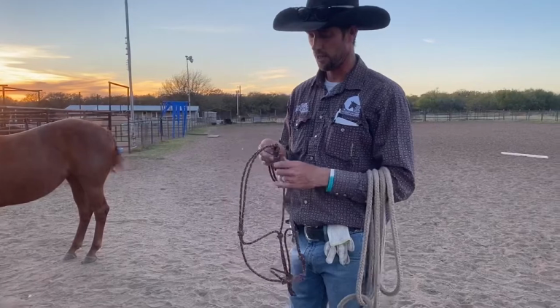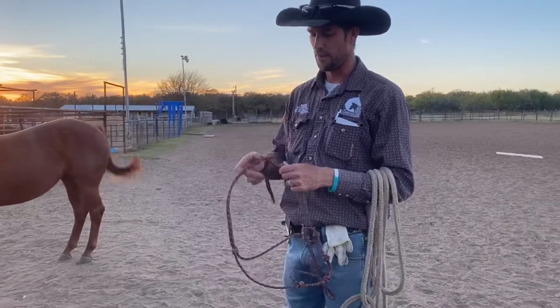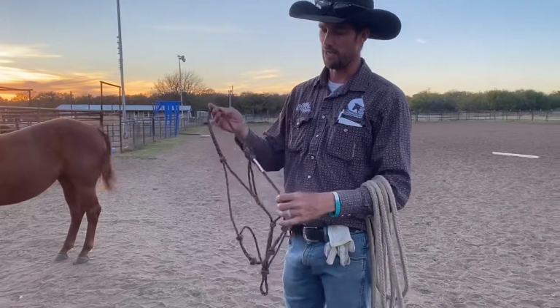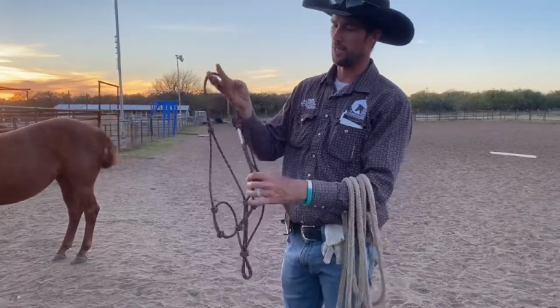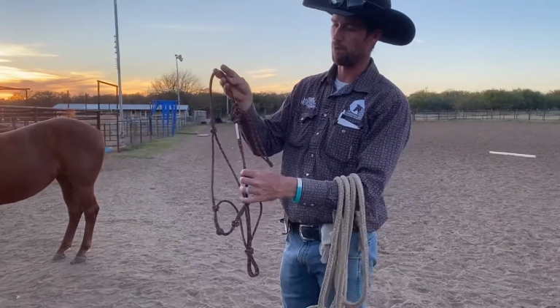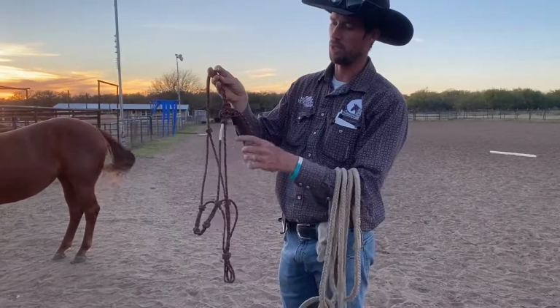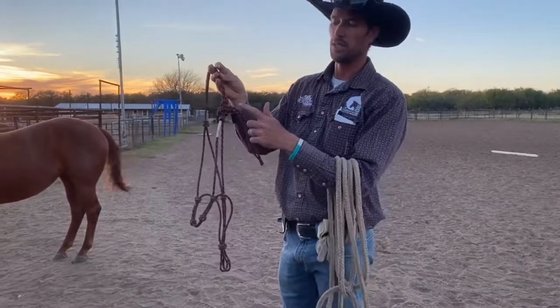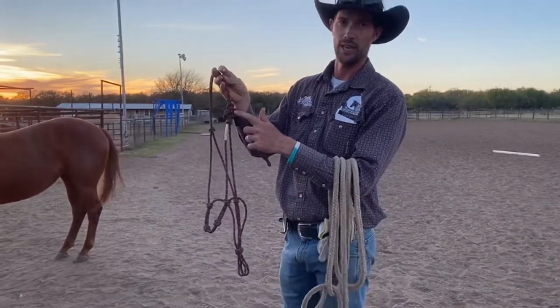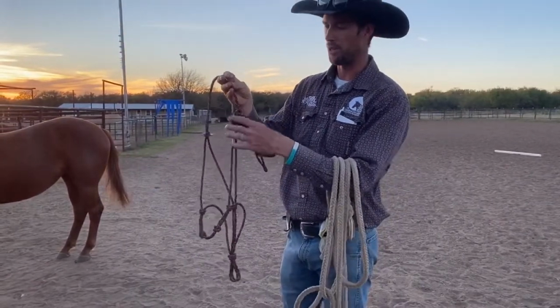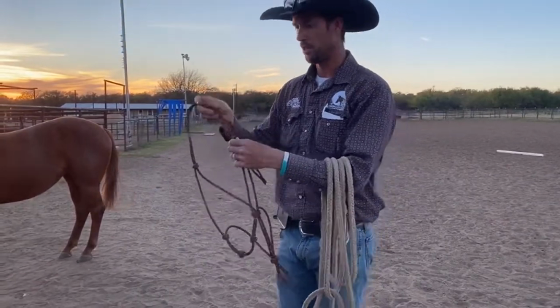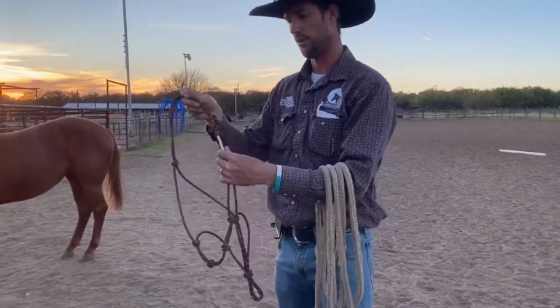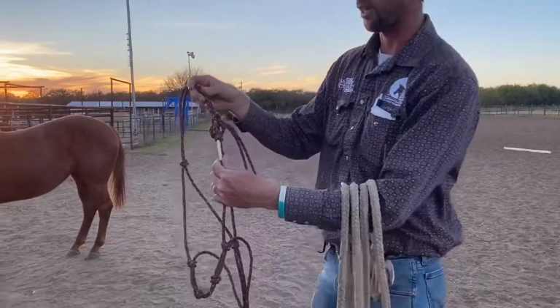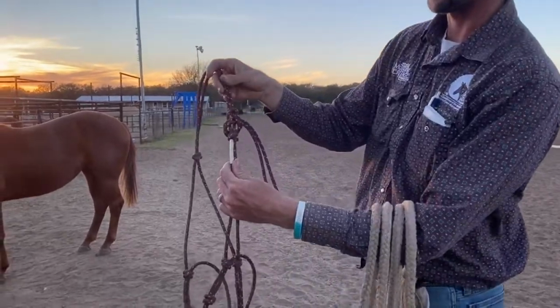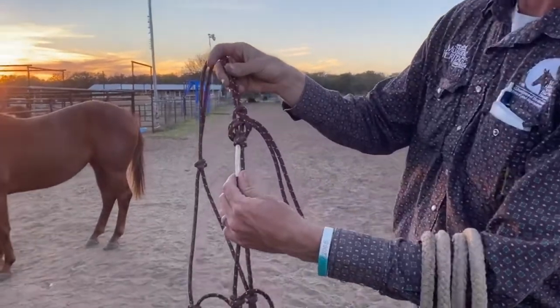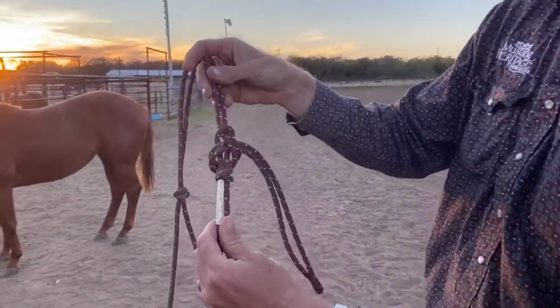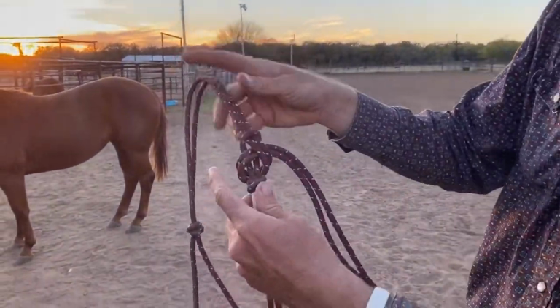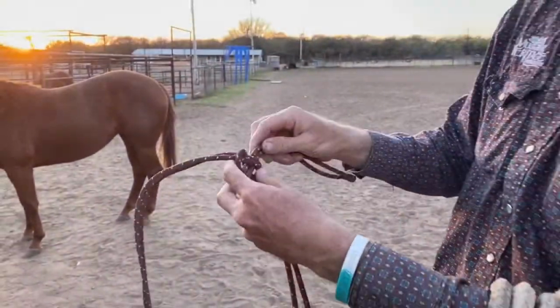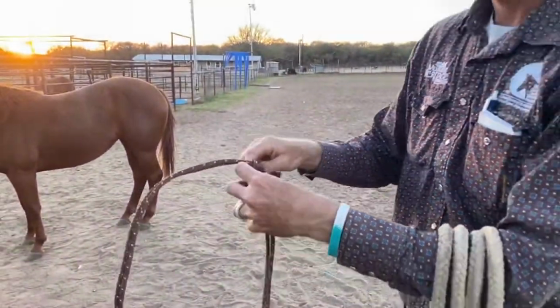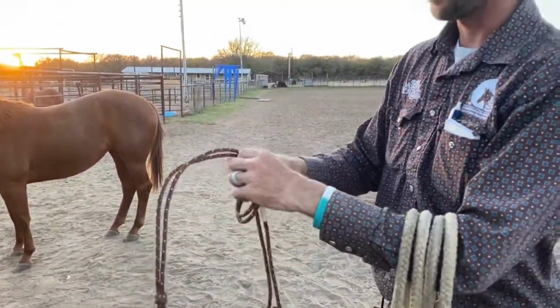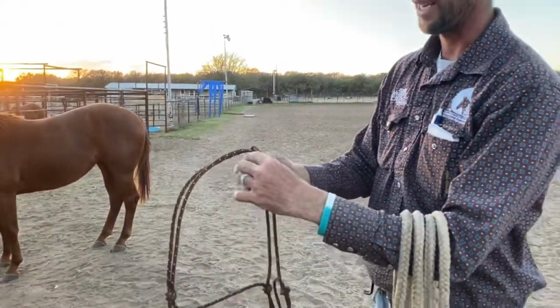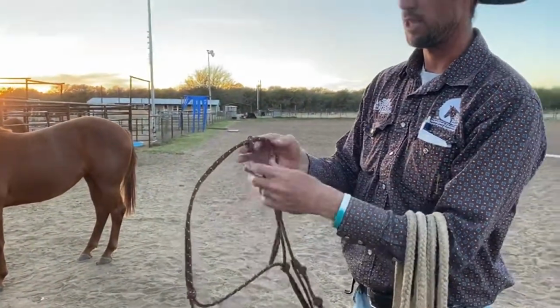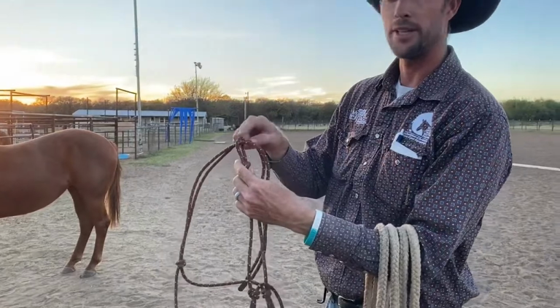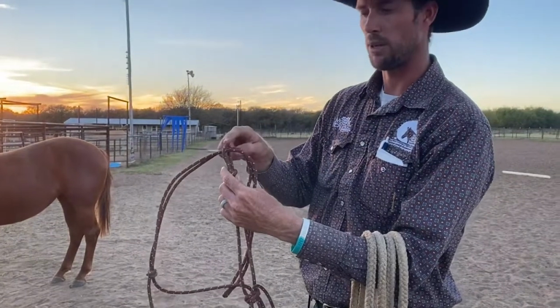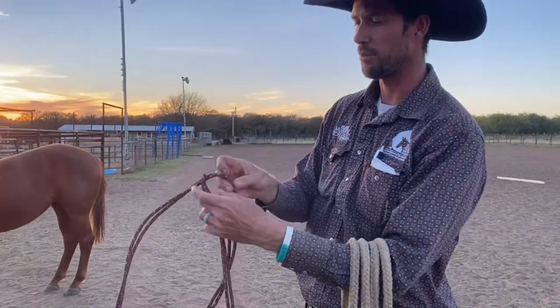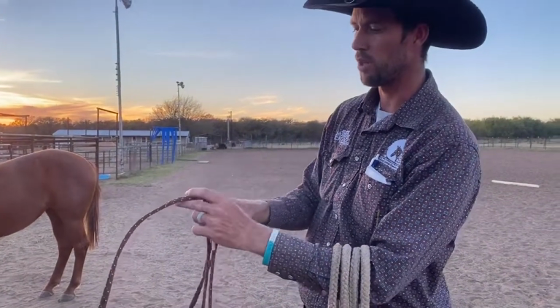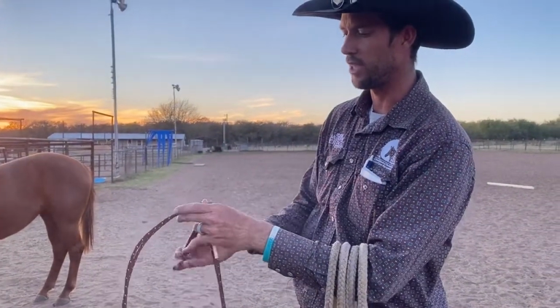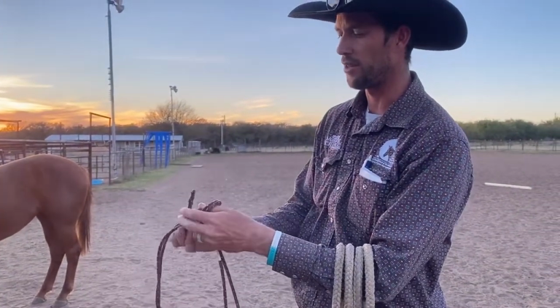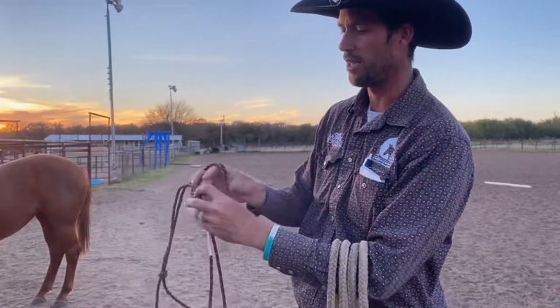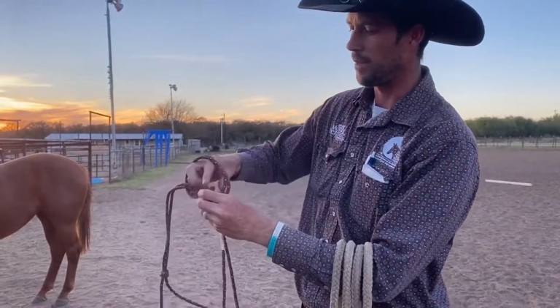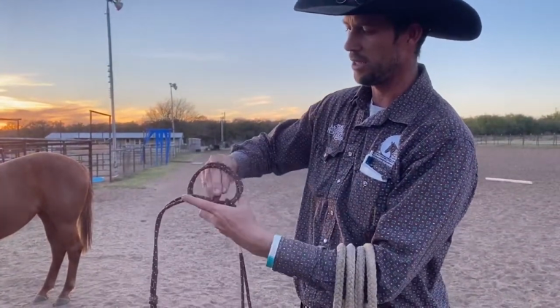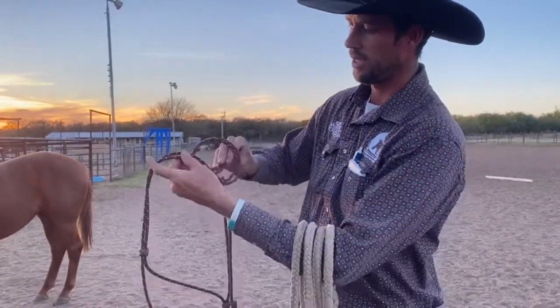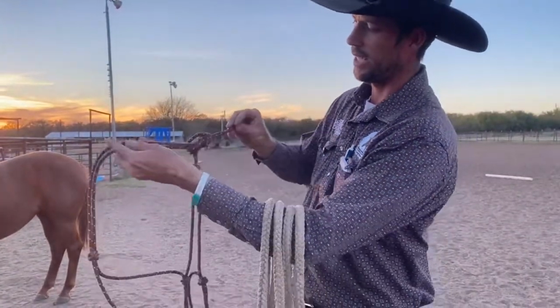The sheet bend is the proper knot we use to tie on a rope halter. If you look closely at that, the way this is tied is the knot has to be on the loop. Where some people go wrong is they'll tie their knot up here like this.